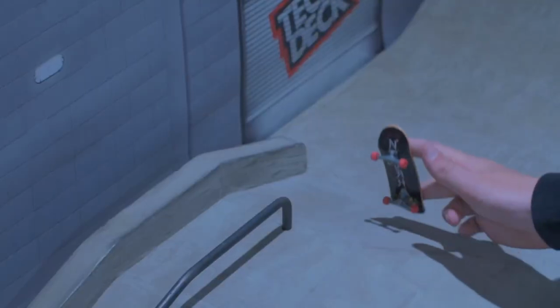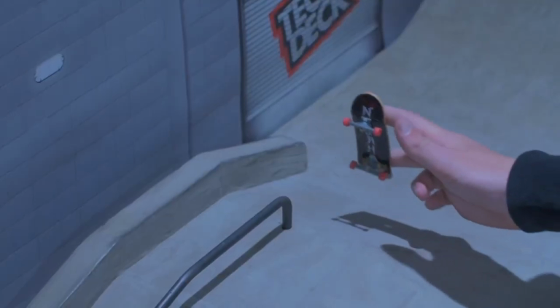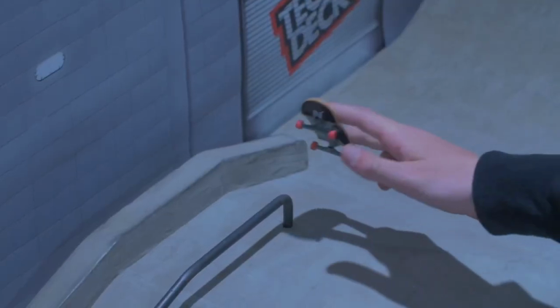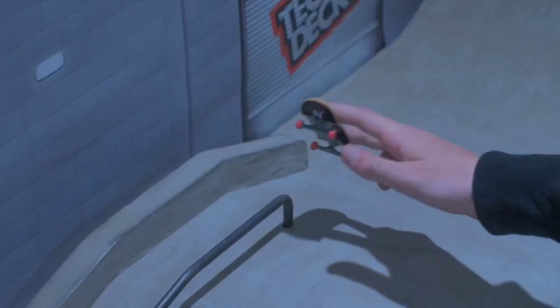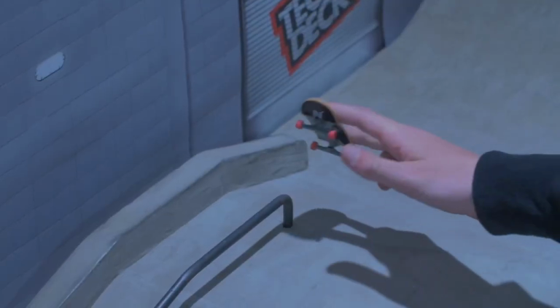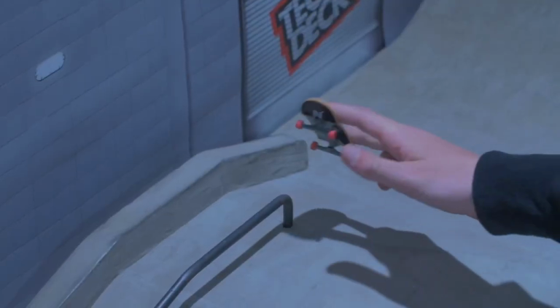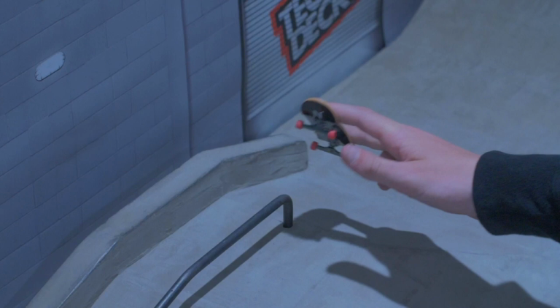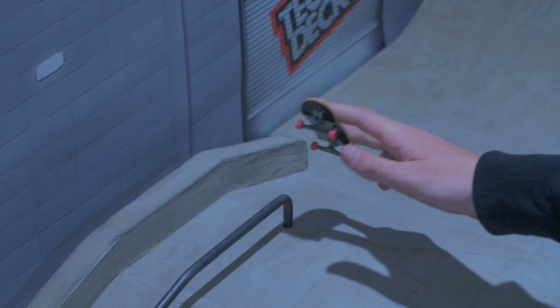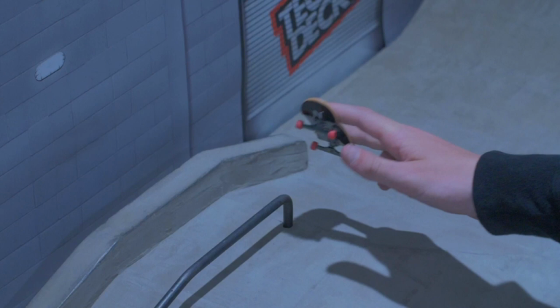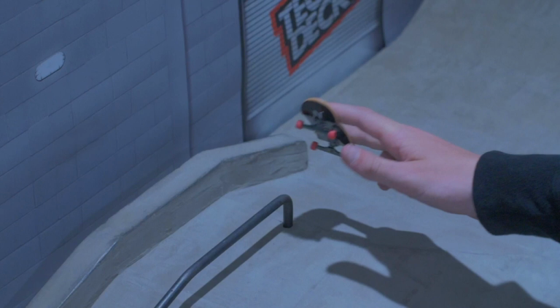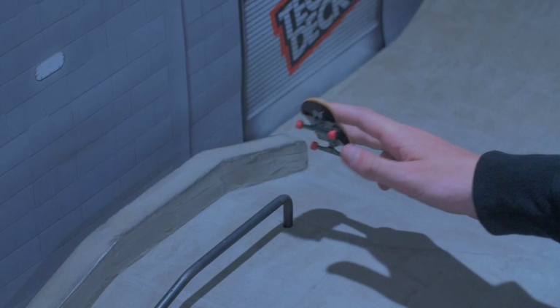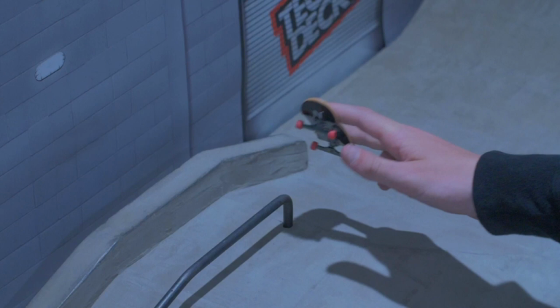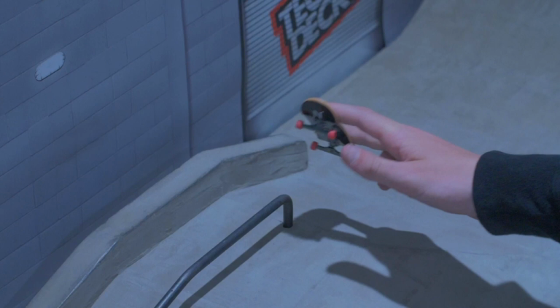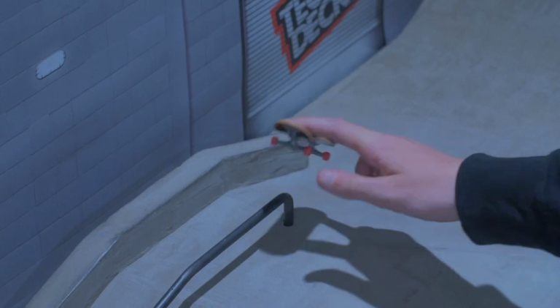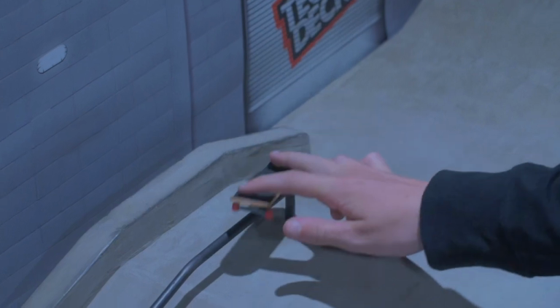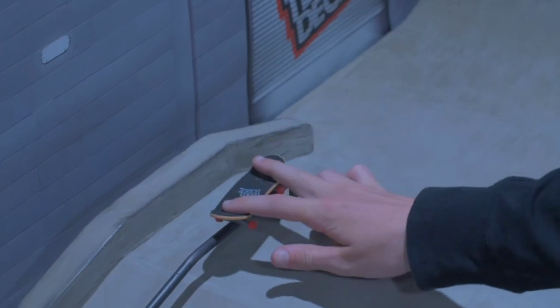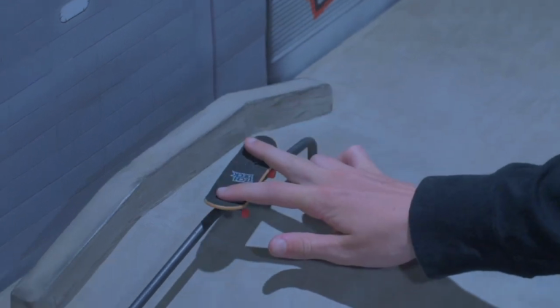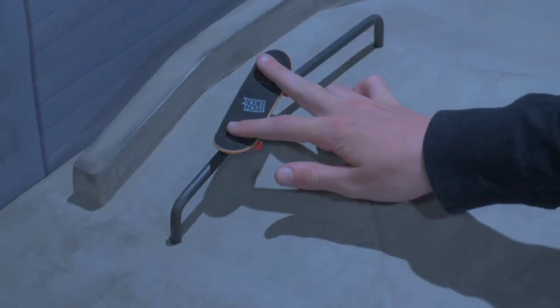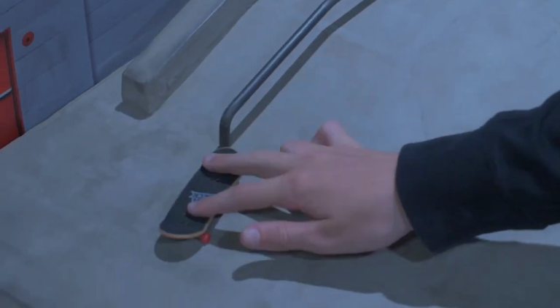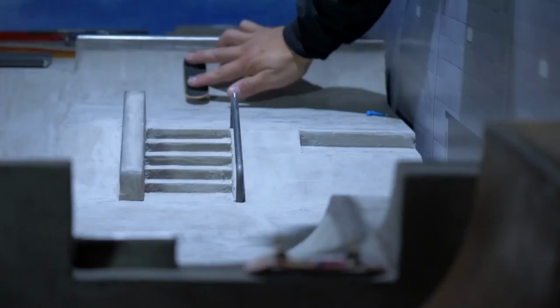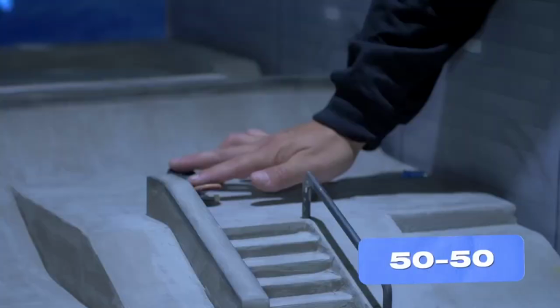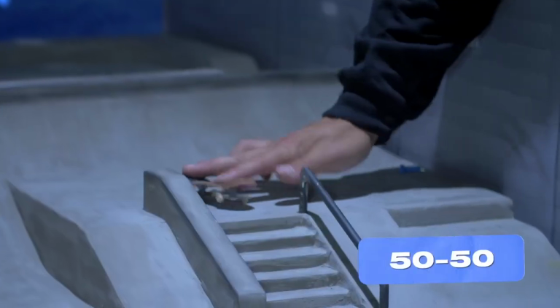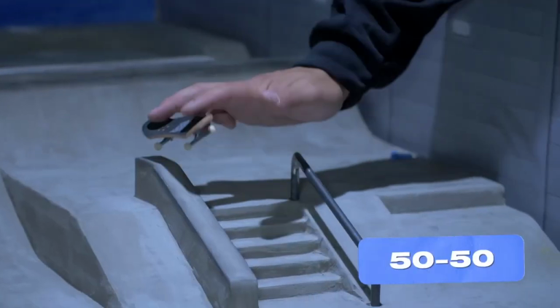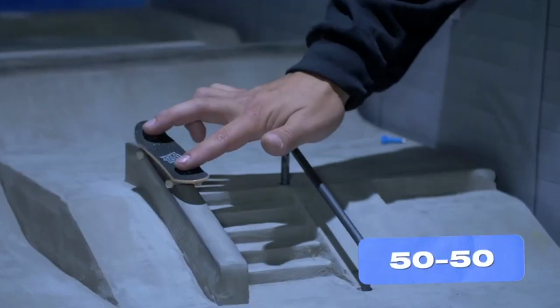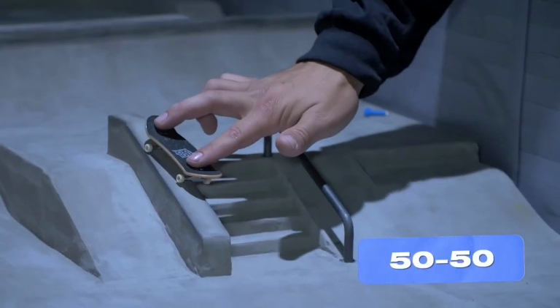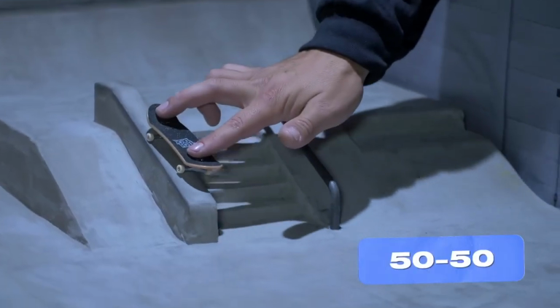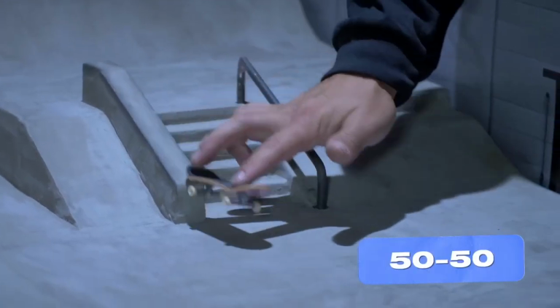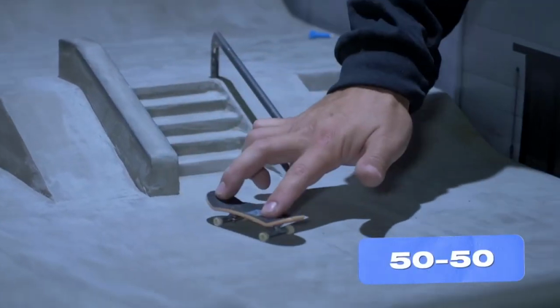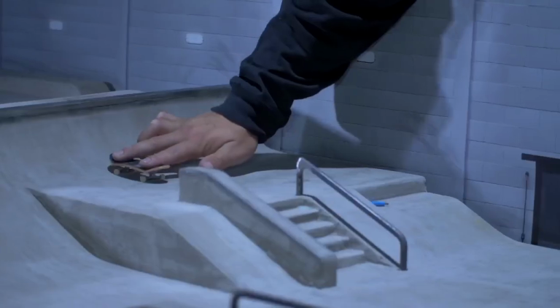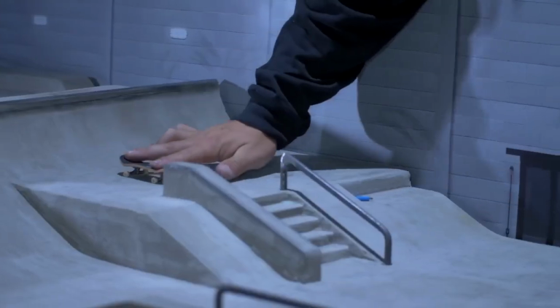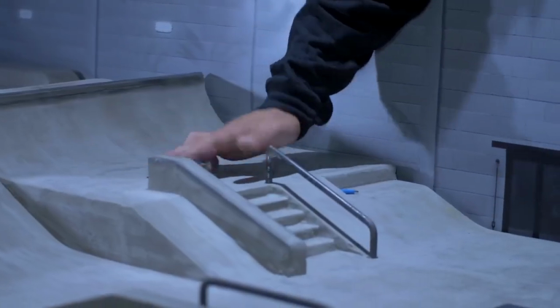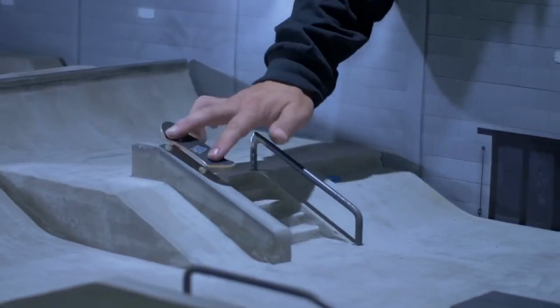You've popped your ollie and you're about to land on the rail — so now what are you going to do? Start with a 50-50: grind with both trucks, stay on top of your board, and put a little pressure on the tail so you can pop off.